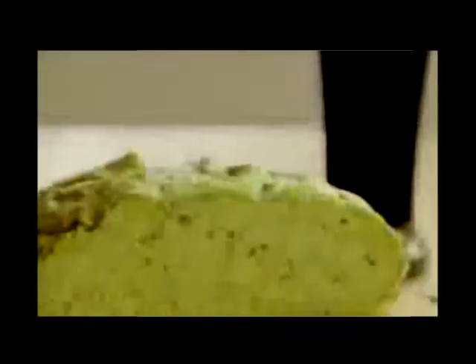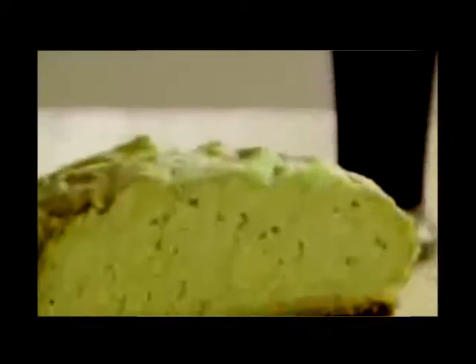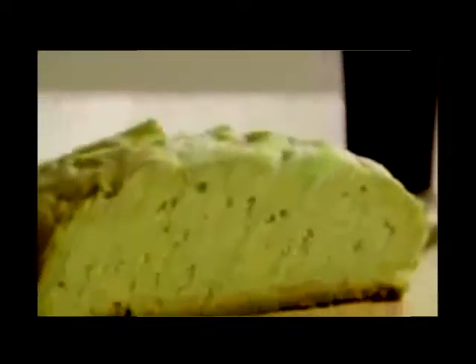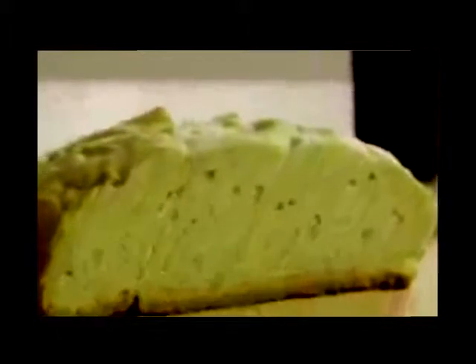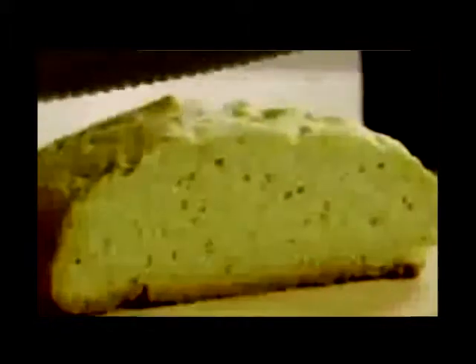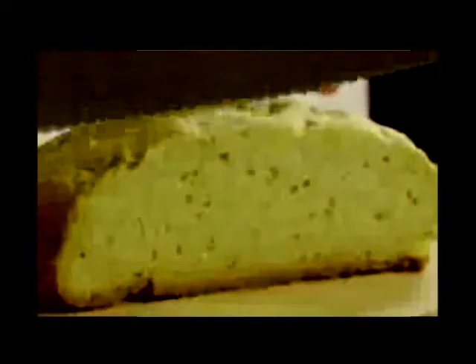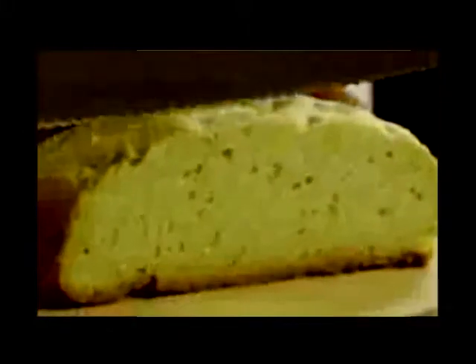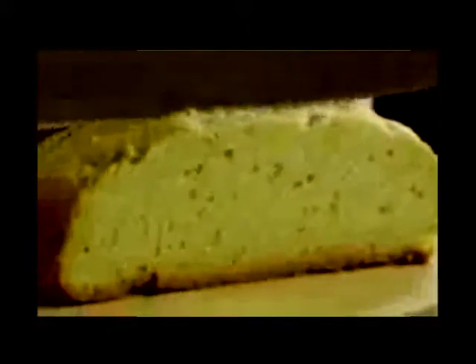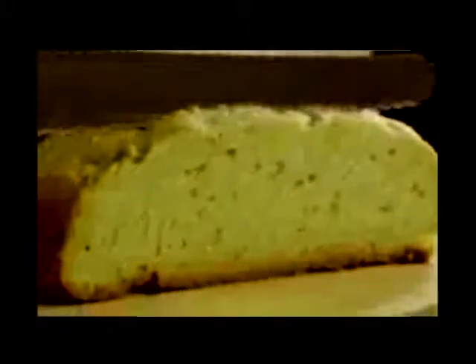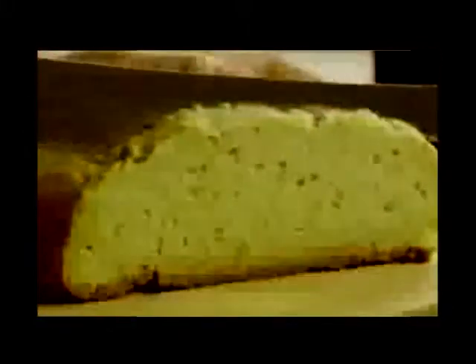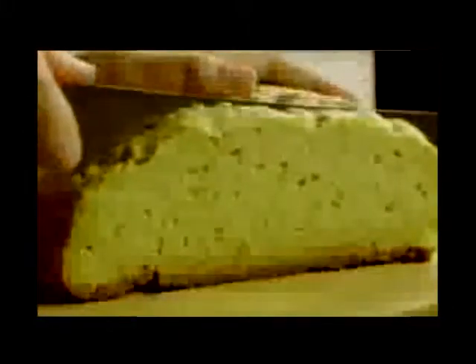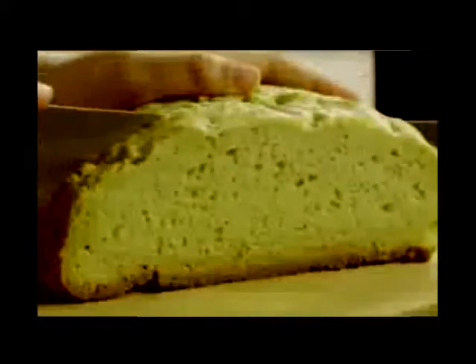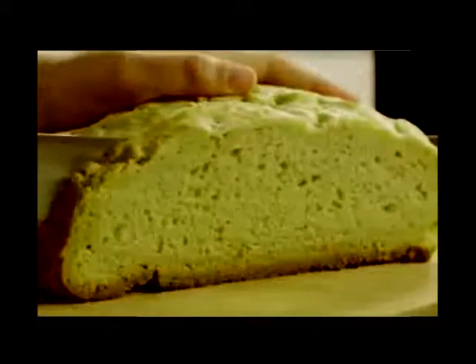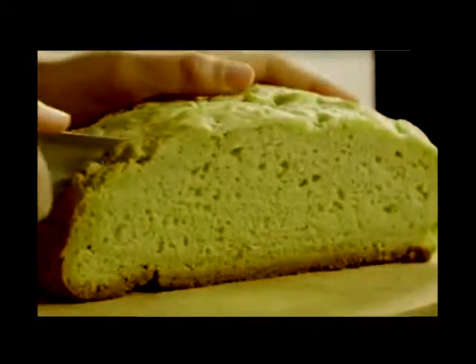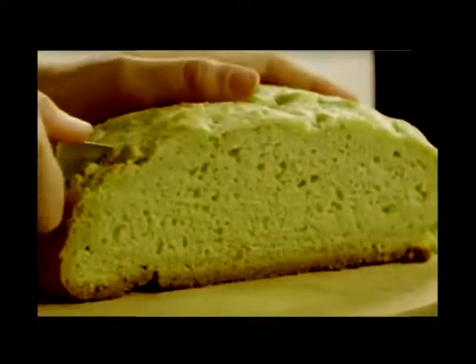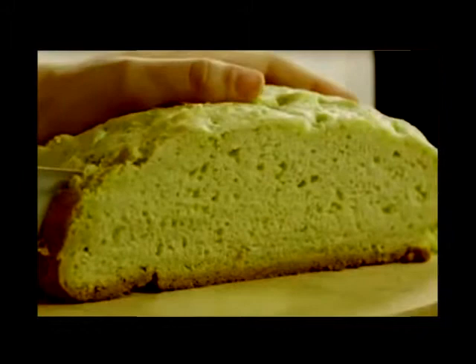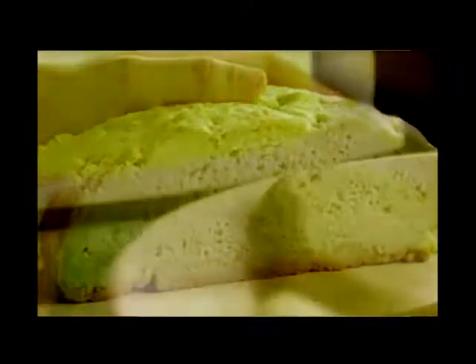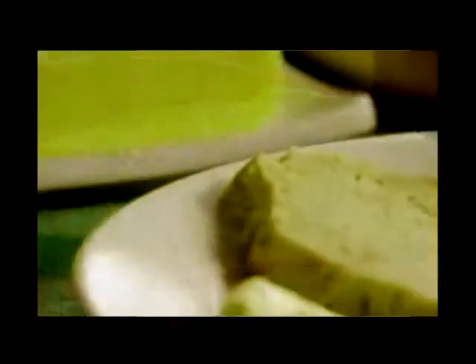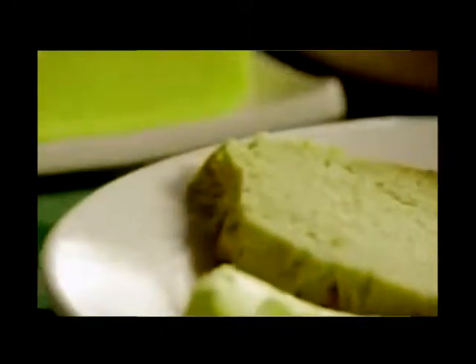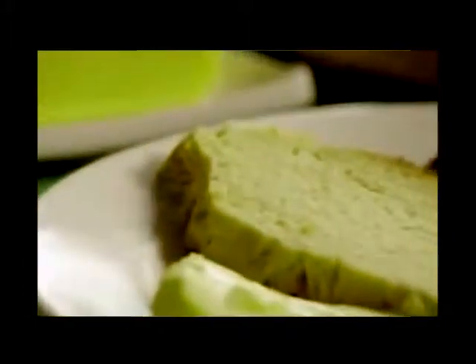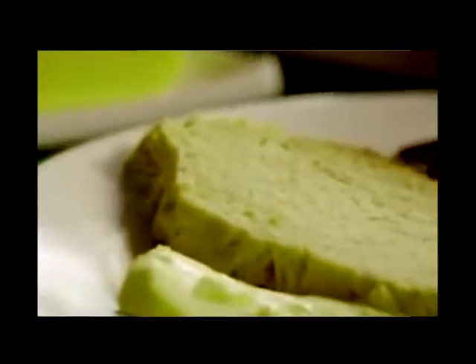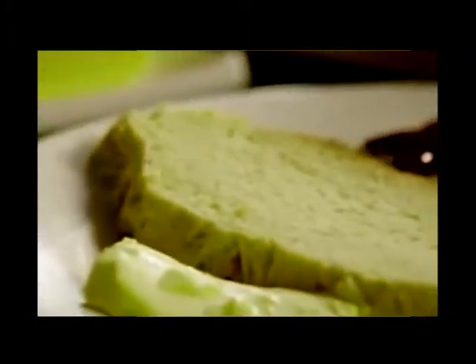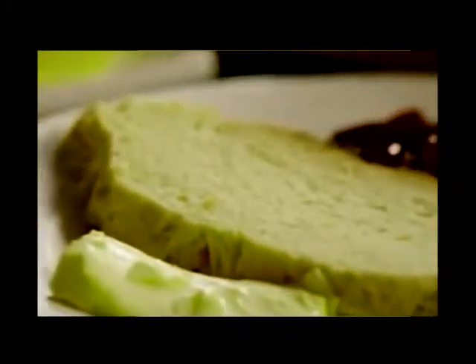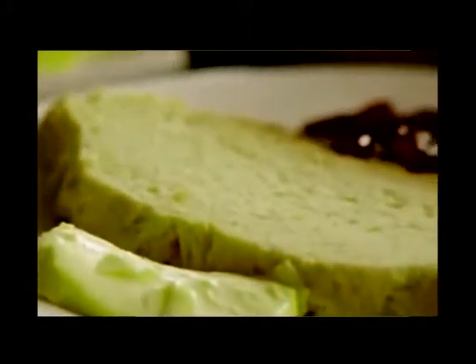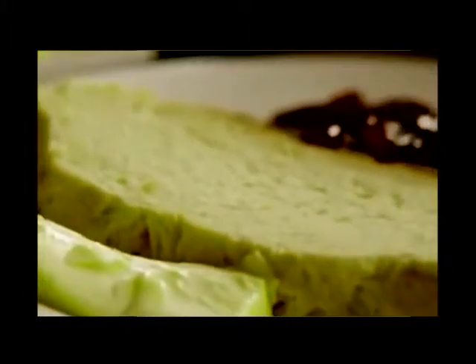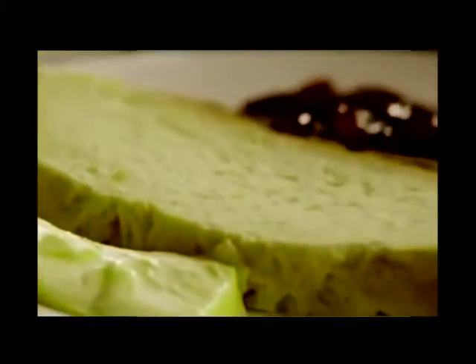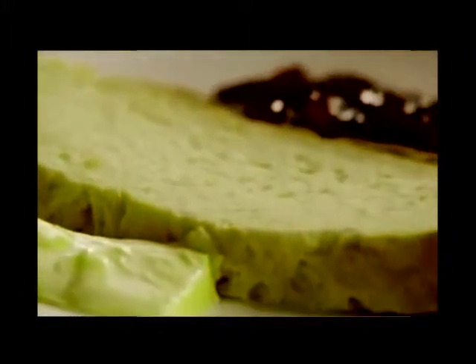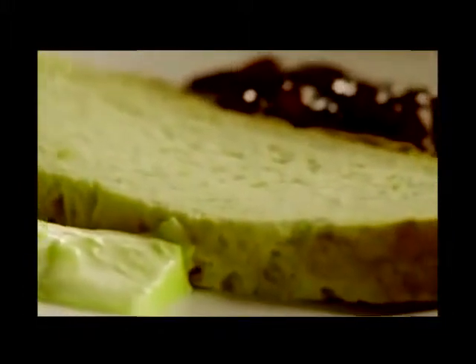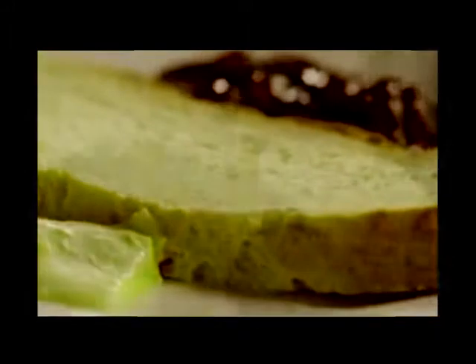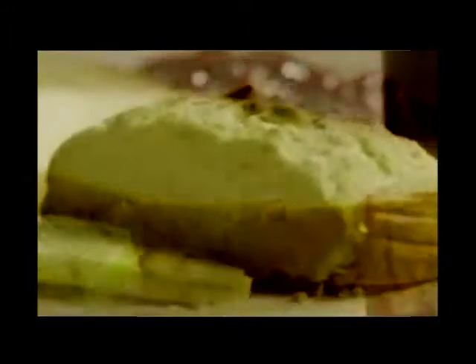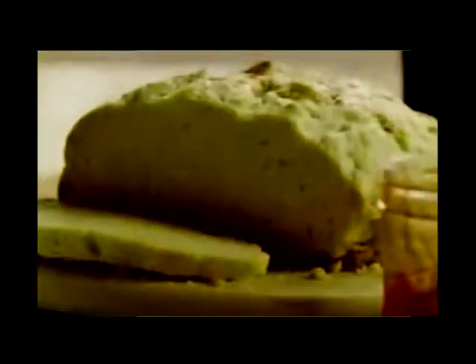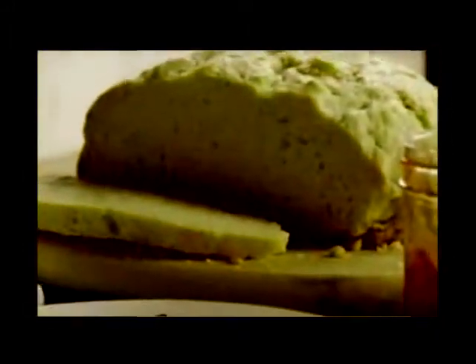One AllRecipes member comments that this recipe for Amazingly Easy Irish Soda Bread yields a good old-fashioned soda bread with just the basic ingredients. Buttermilk gives this crusty loaf a good flavor — the best Irish soda bread around.